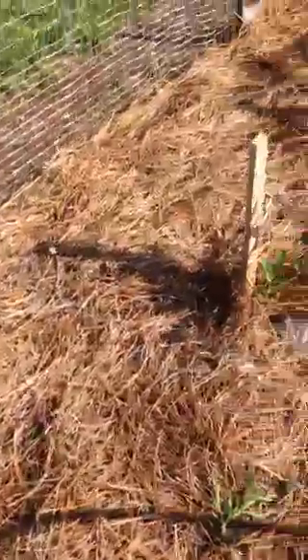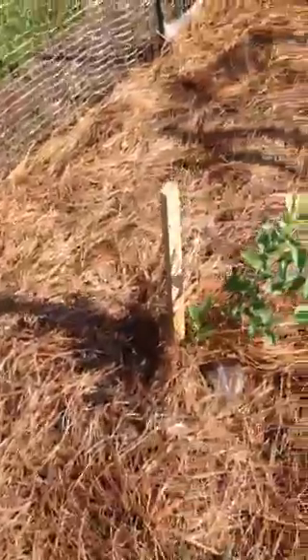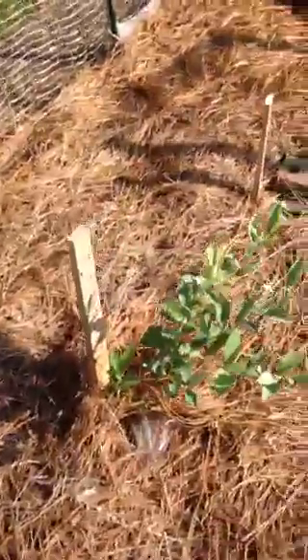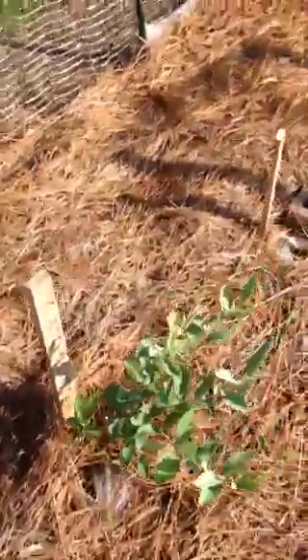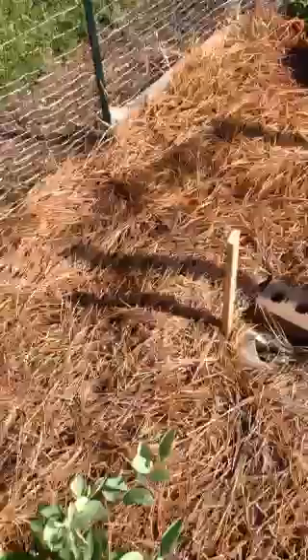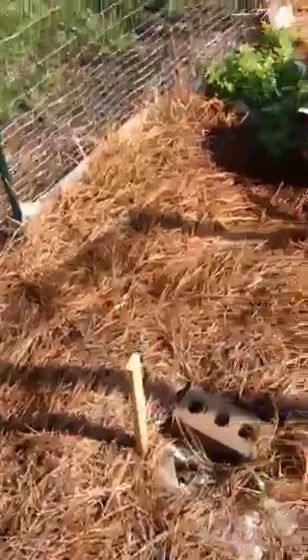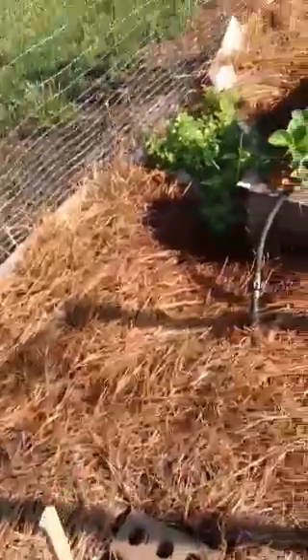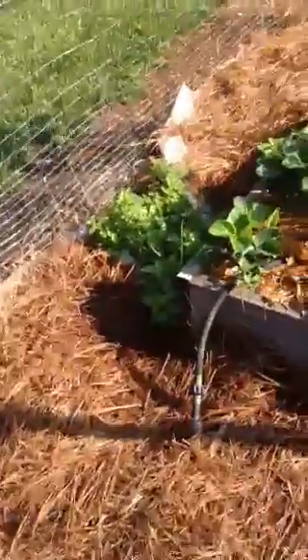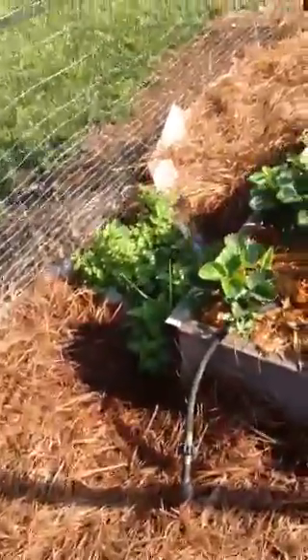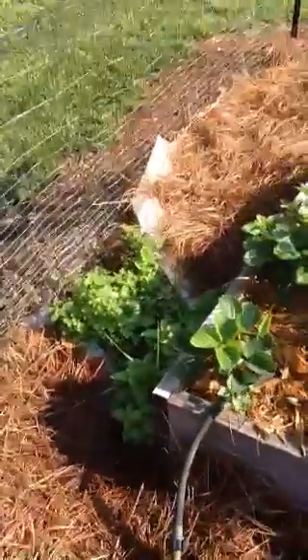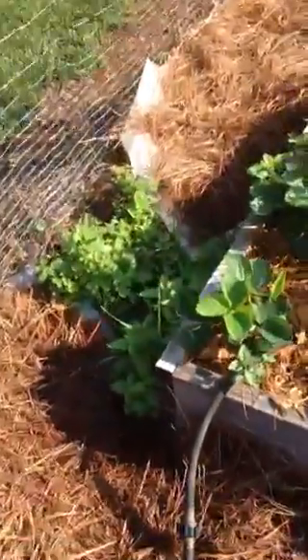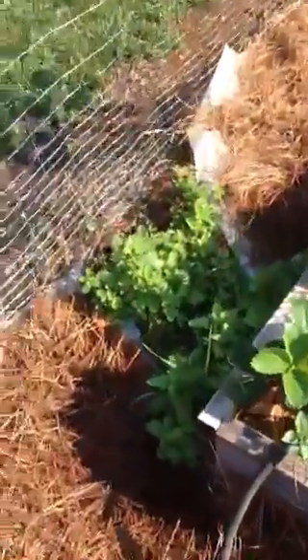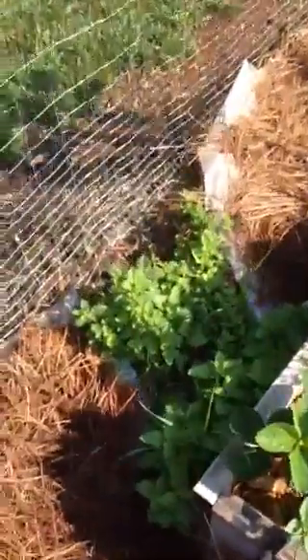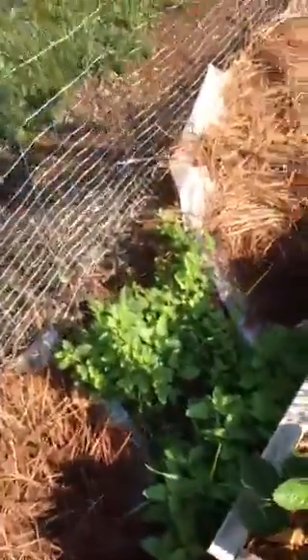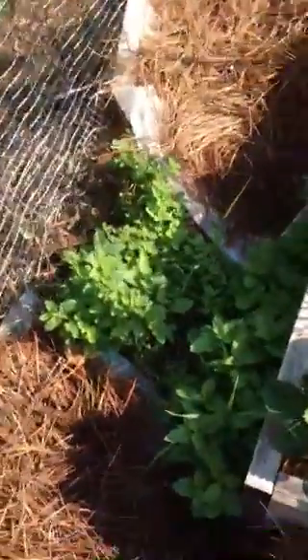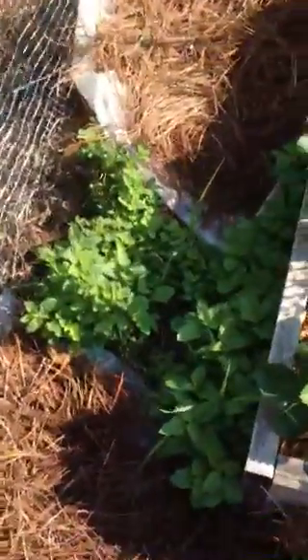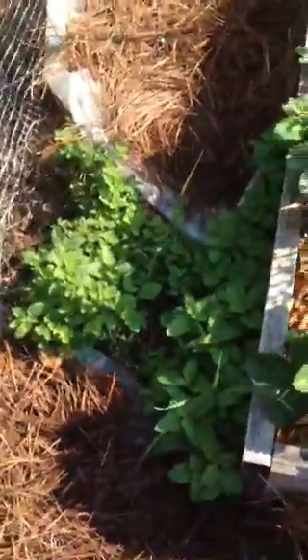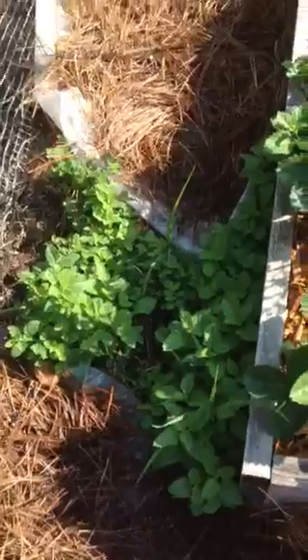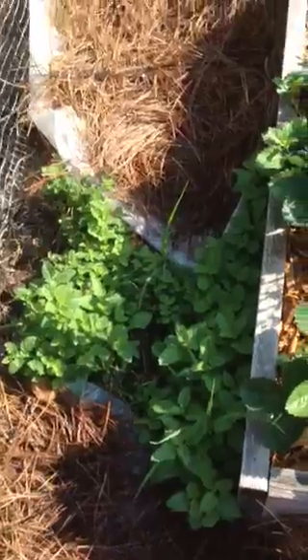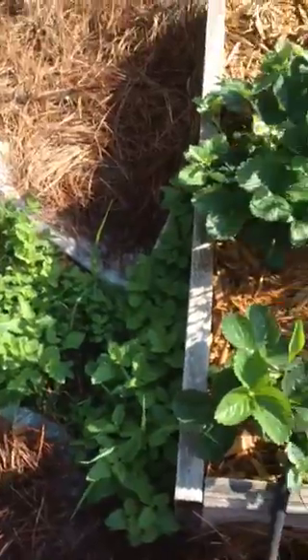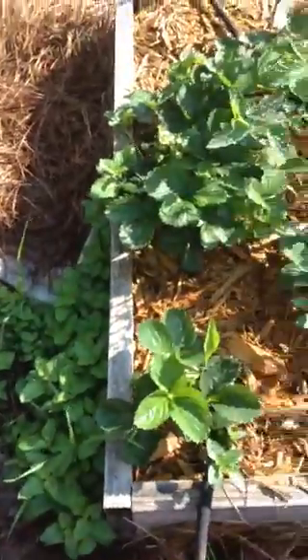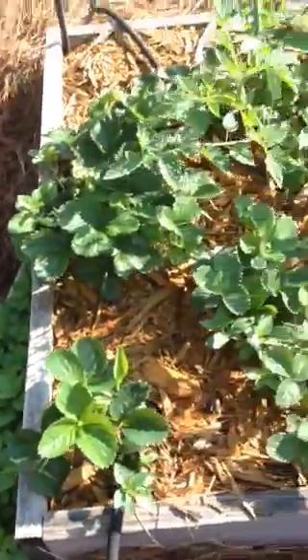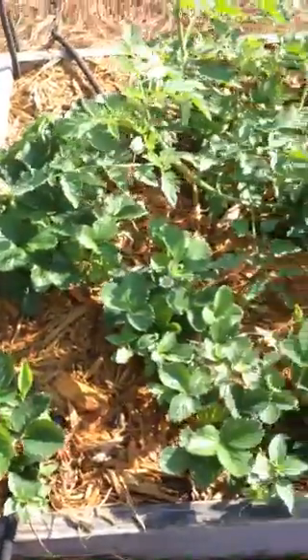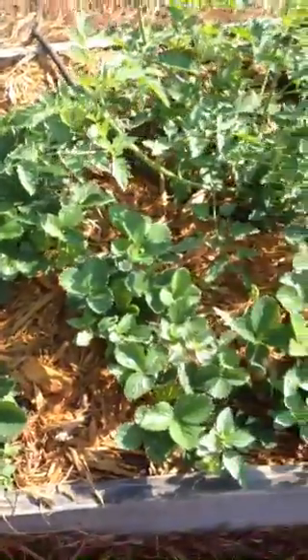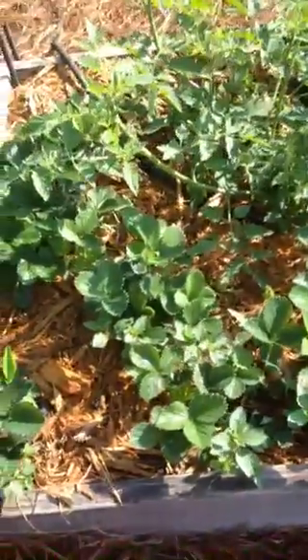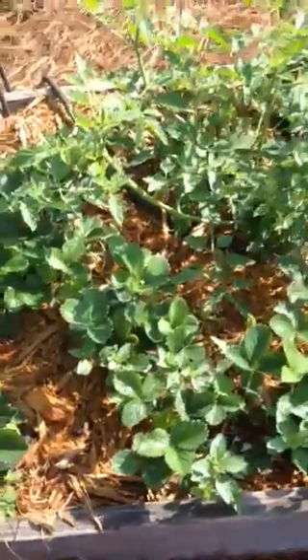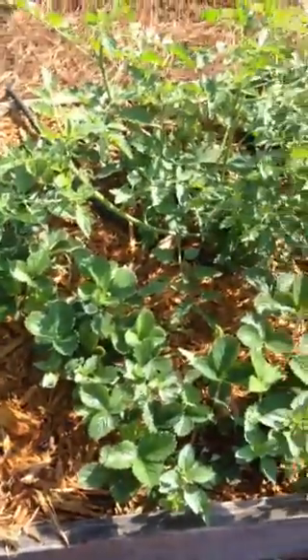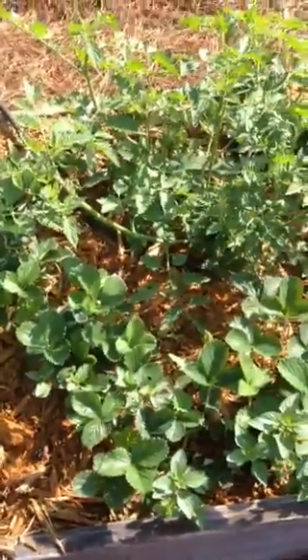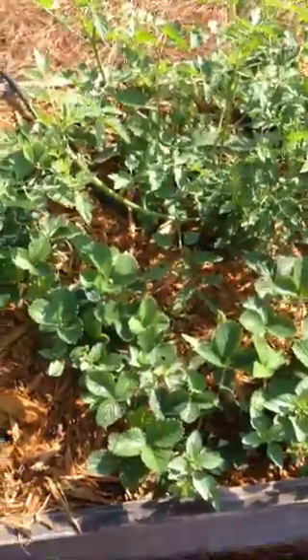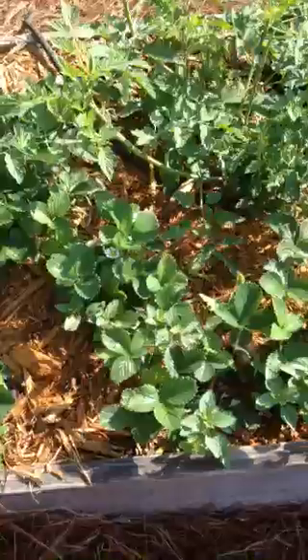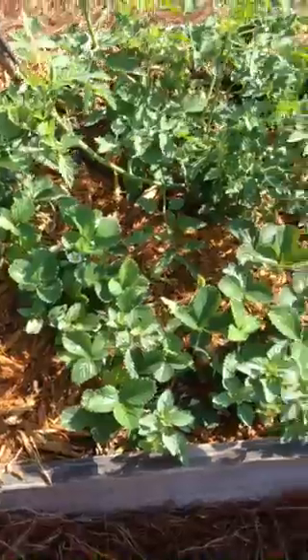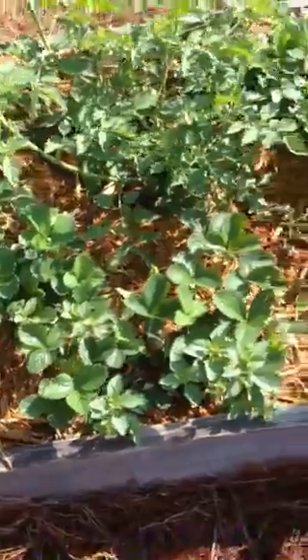And here are my blueberry bushes — blueberry, blueberry. There's my lemon balm which has grown out of the herbal bed and onto the ground.